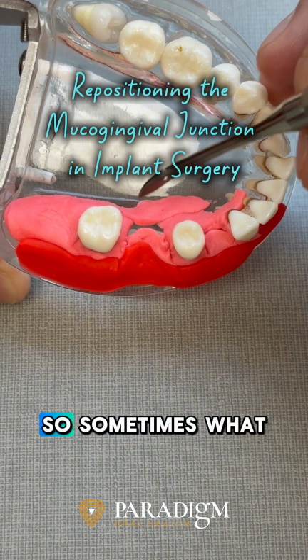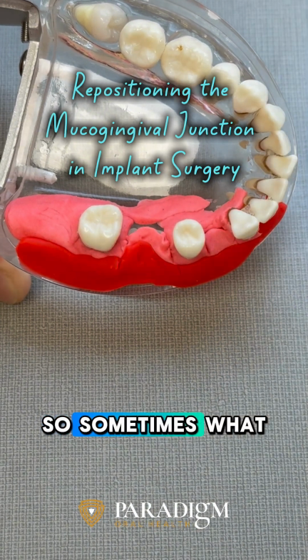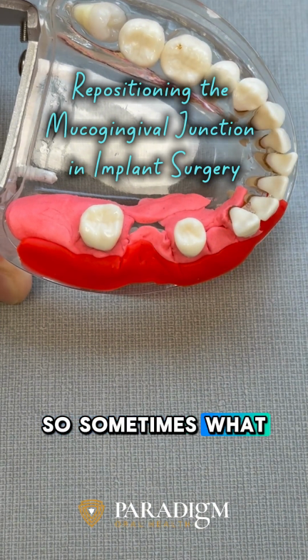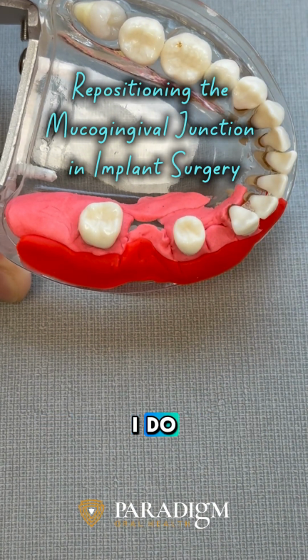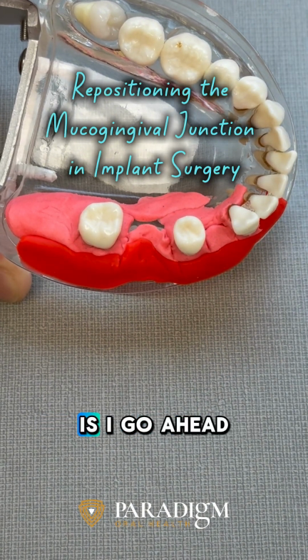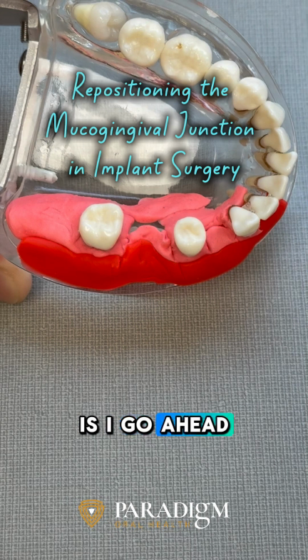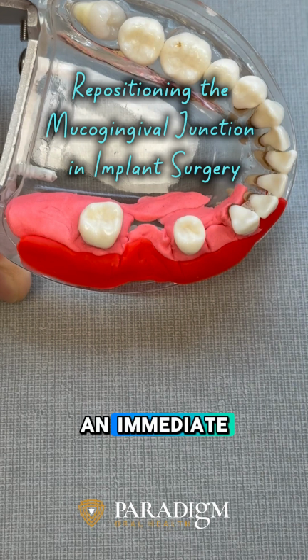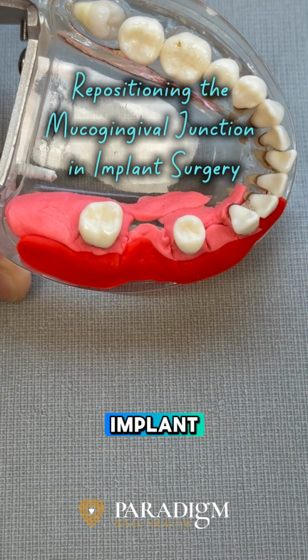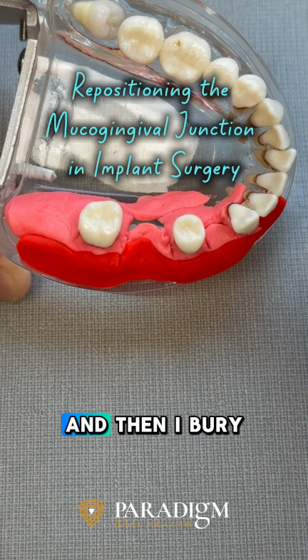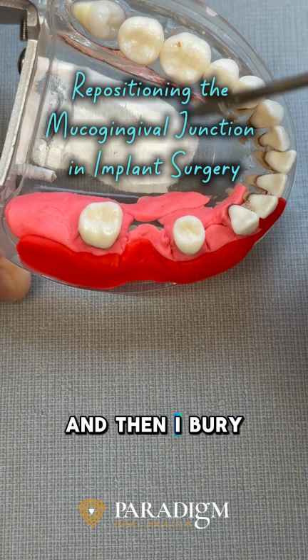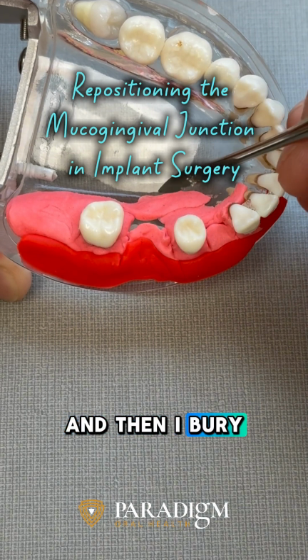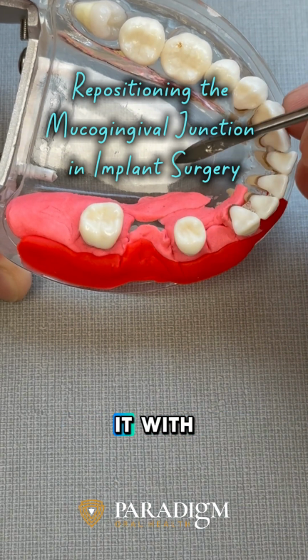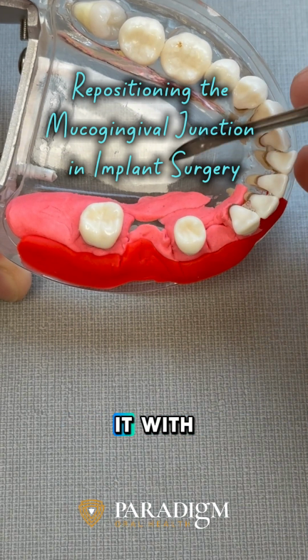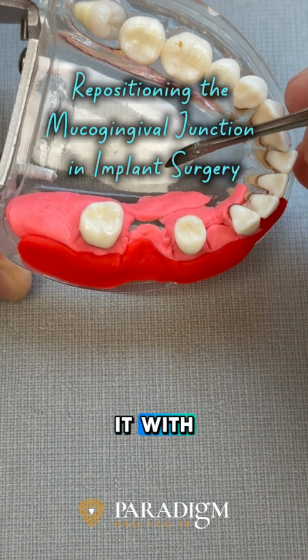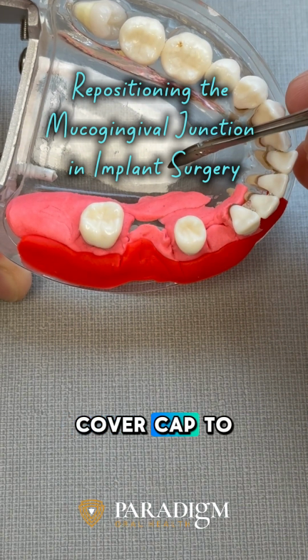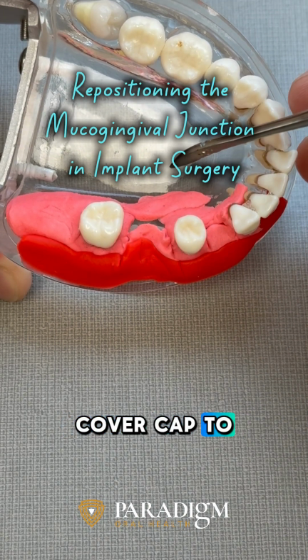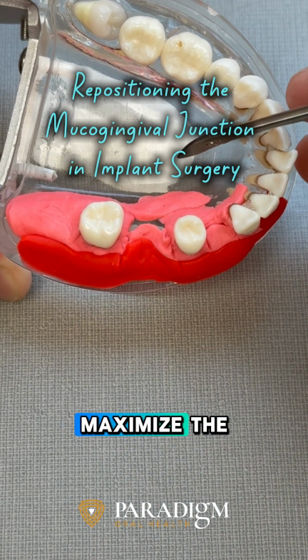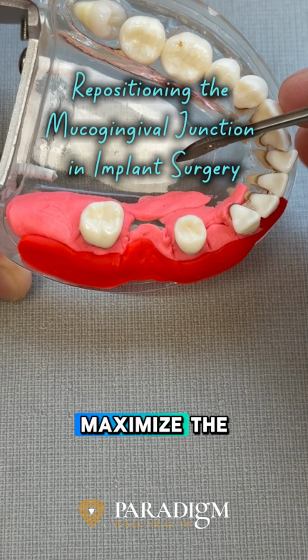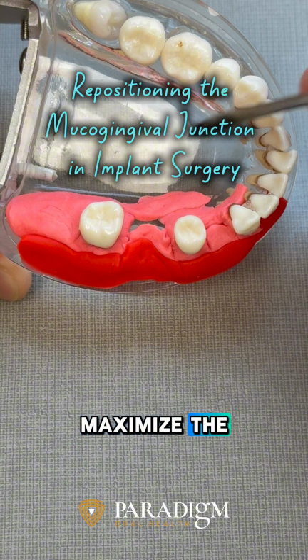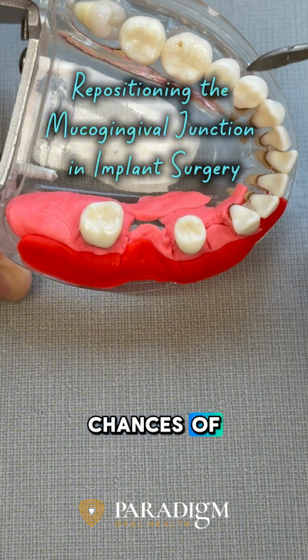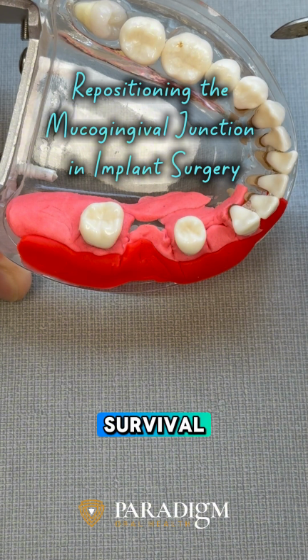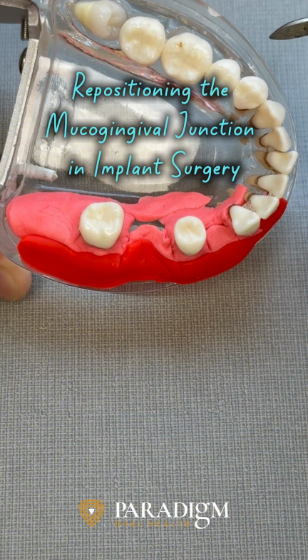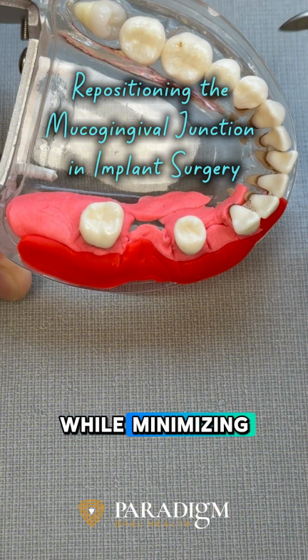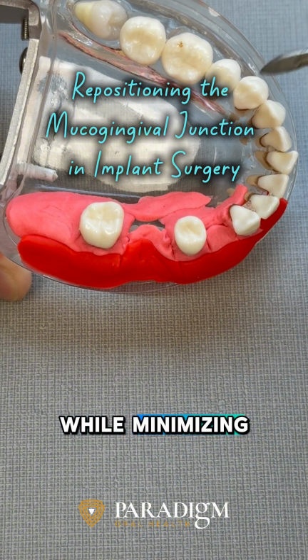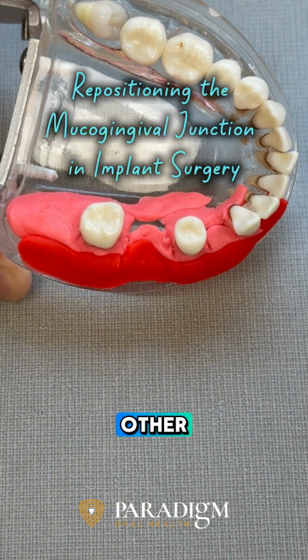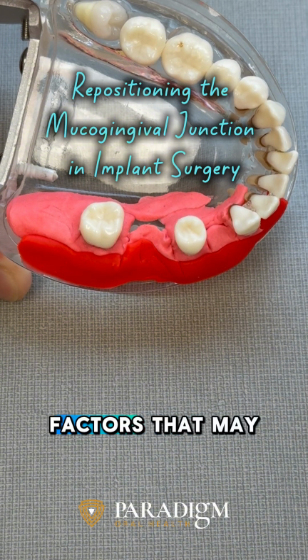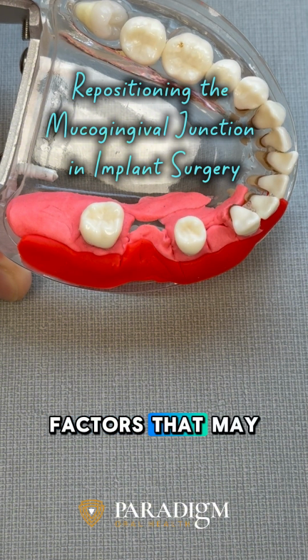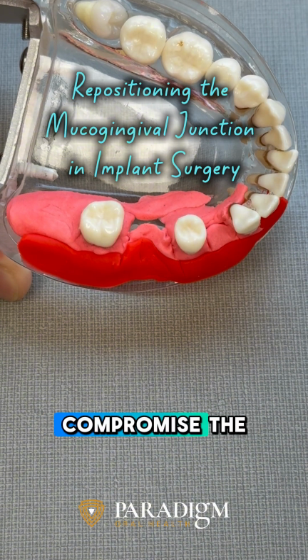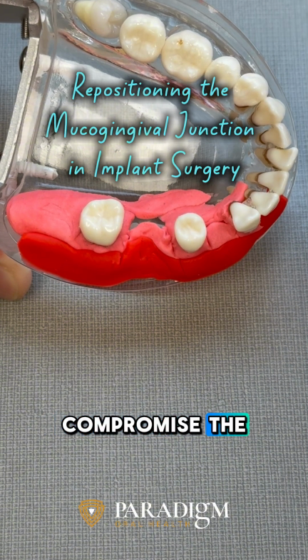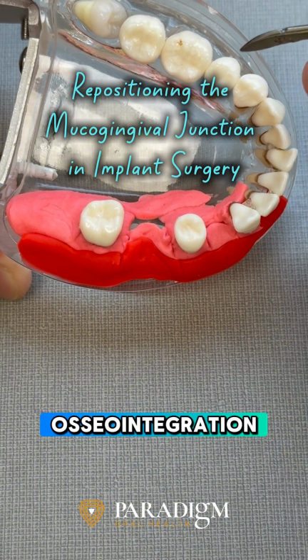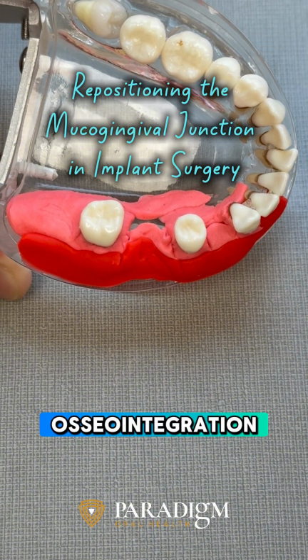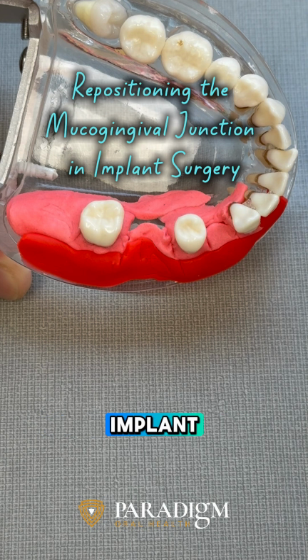So sometimes what I do is place an immediate implant and then bury it with a cover cap to maximize the chances of survival while minimizing other factors that may compromise the osseointegration of the implant.